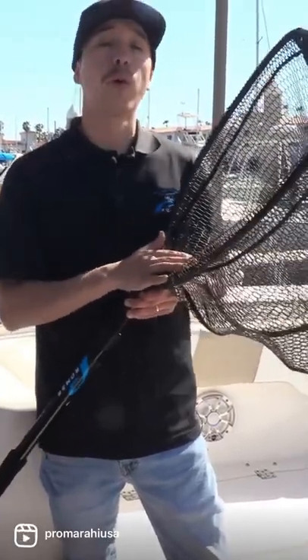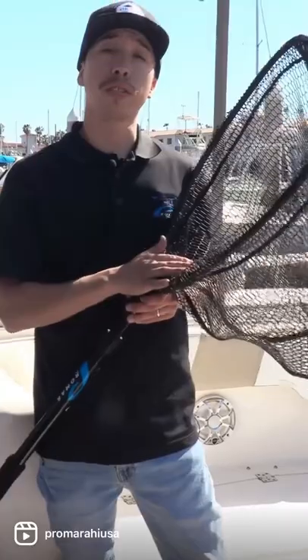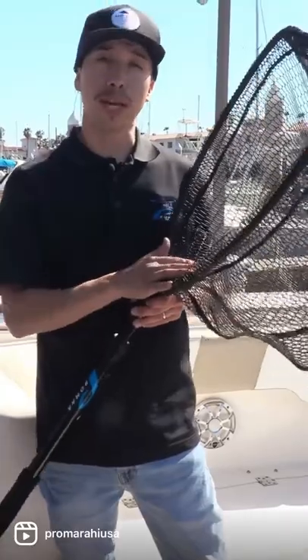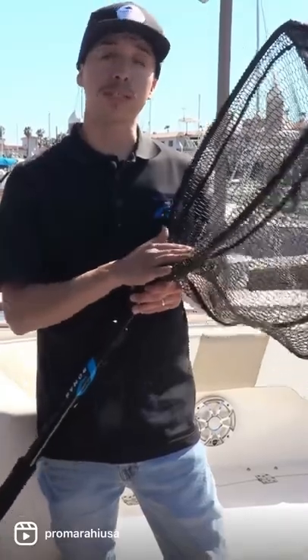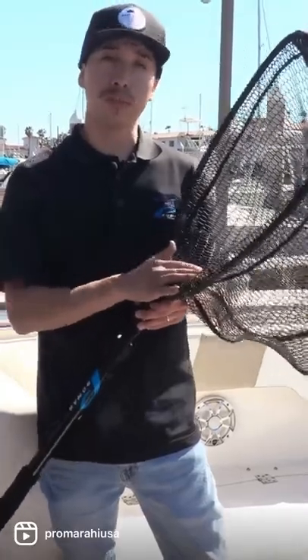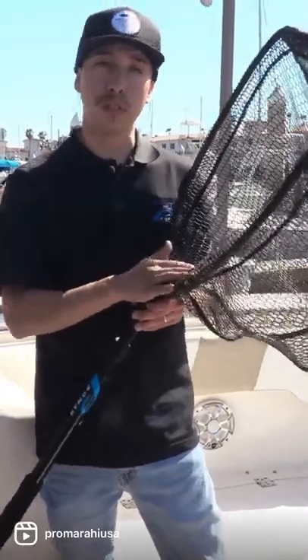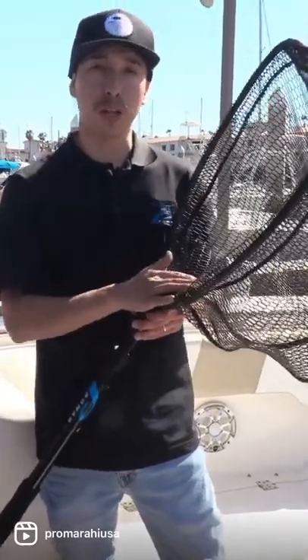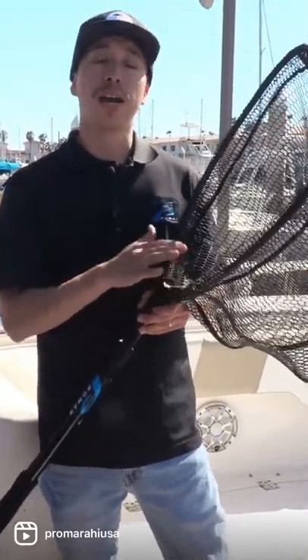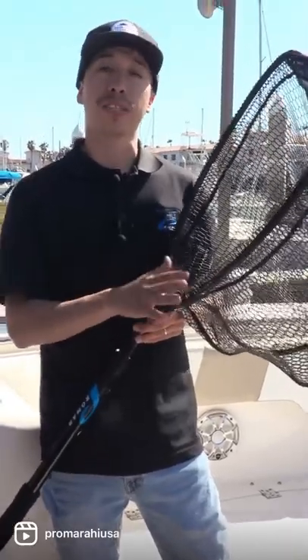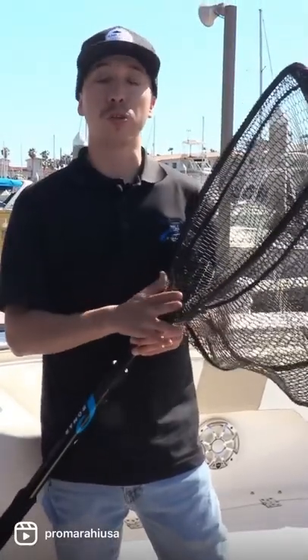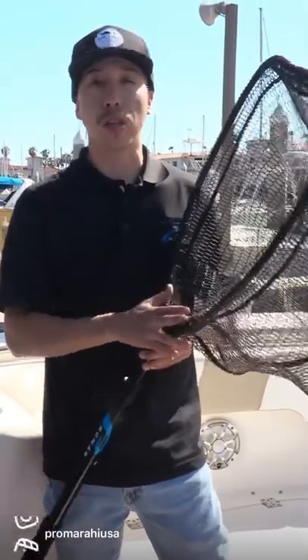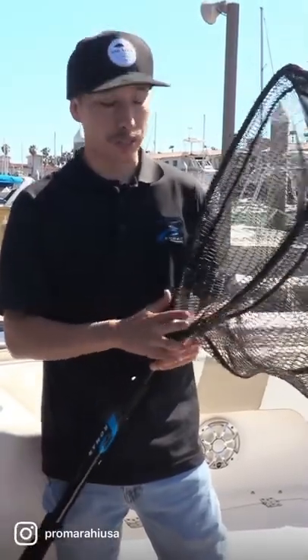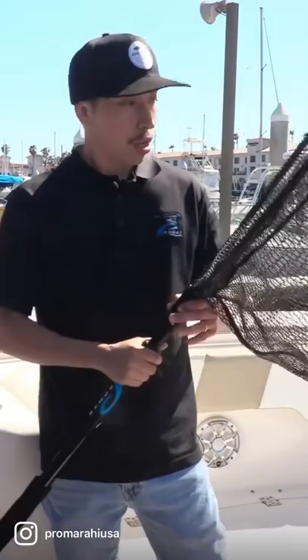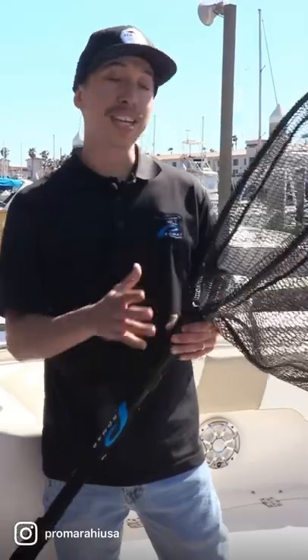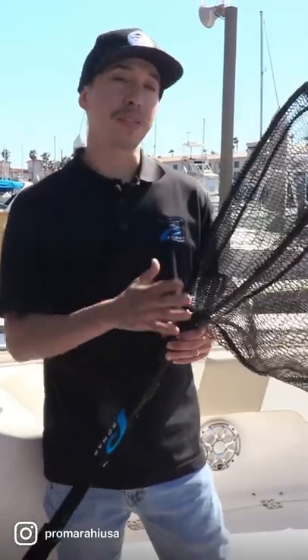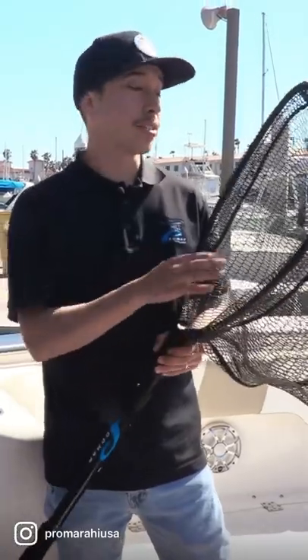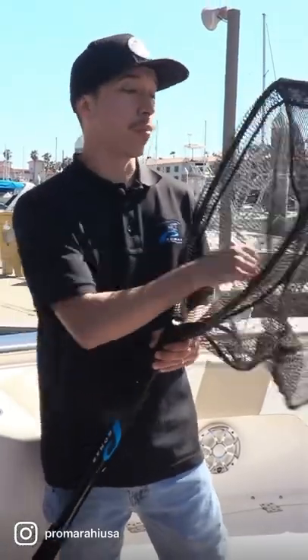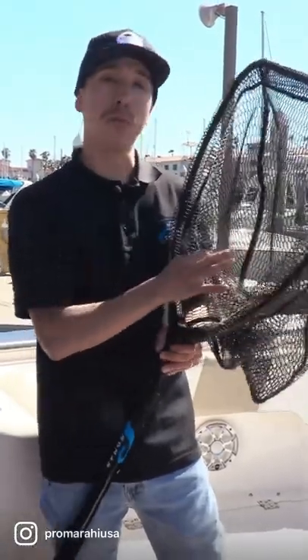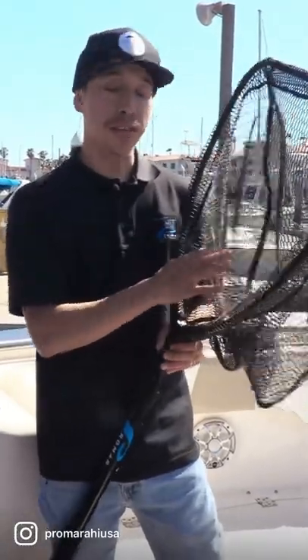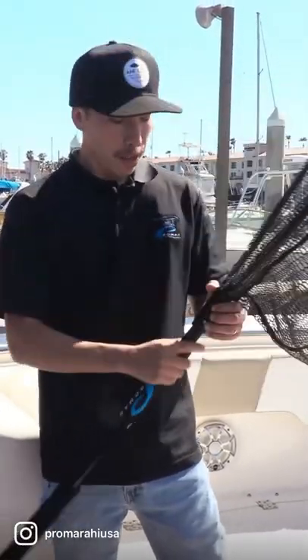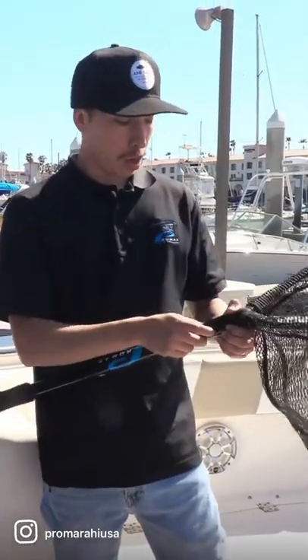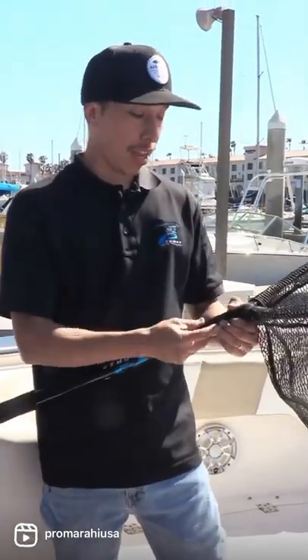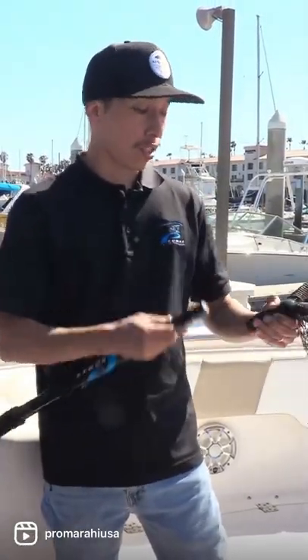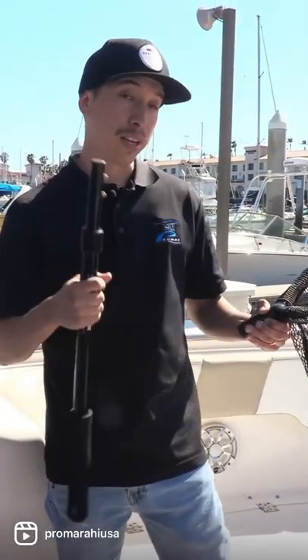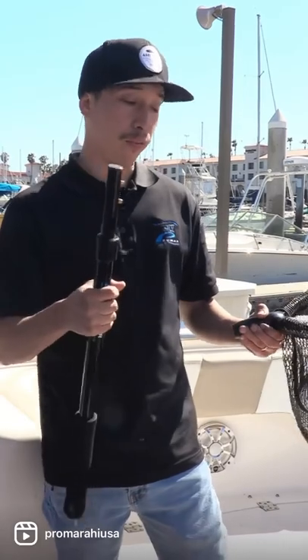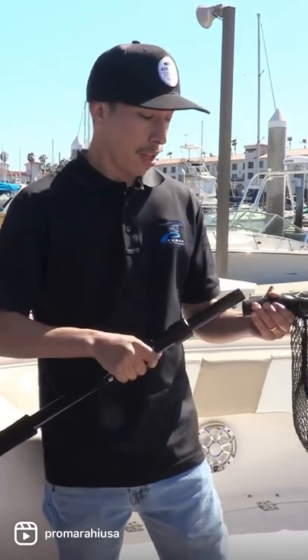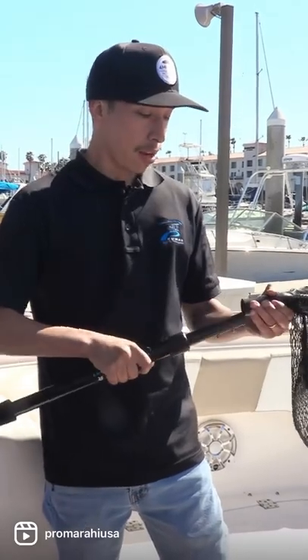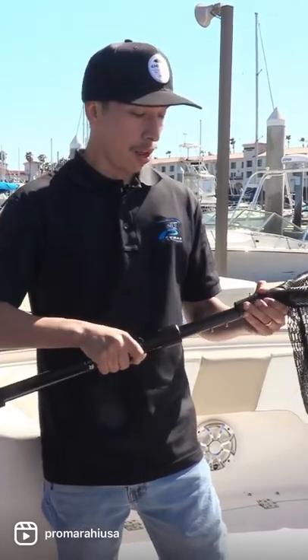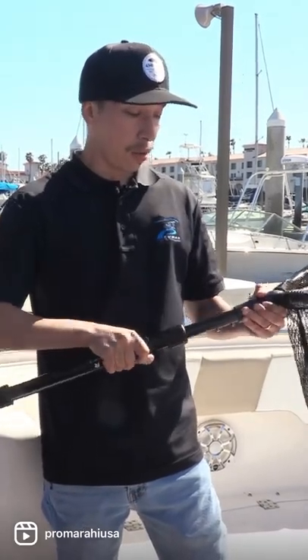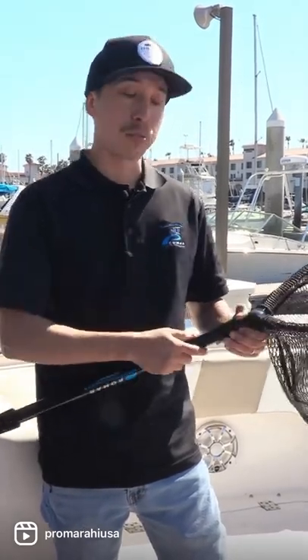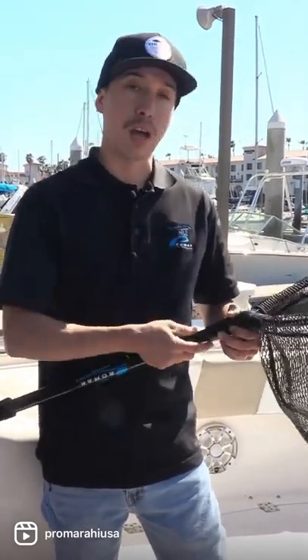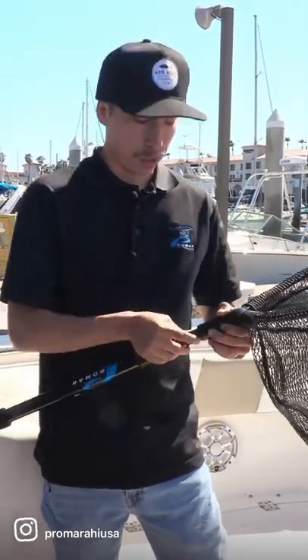We offer these in three sizes: the 650, which is a little bit smaller, and then the 652, which is the largest. The nice thing about these nets is they do come with a rubberized netting, and they come with a handle that separates from the frame. The handle is also telescopic as well.